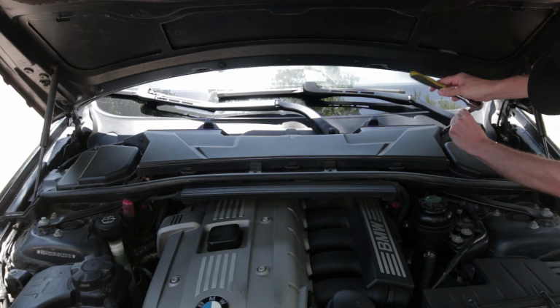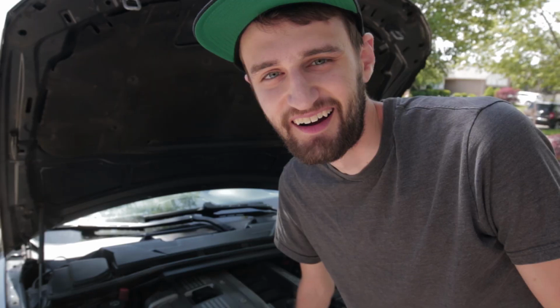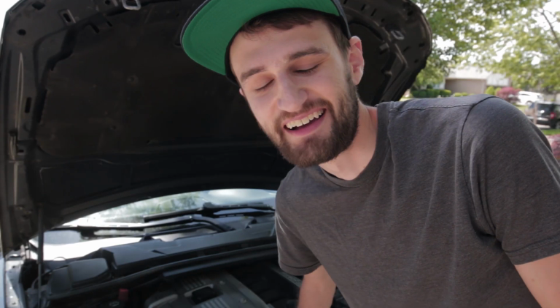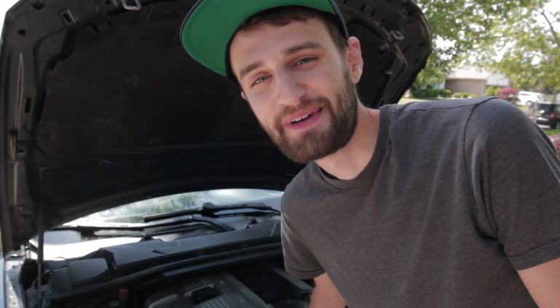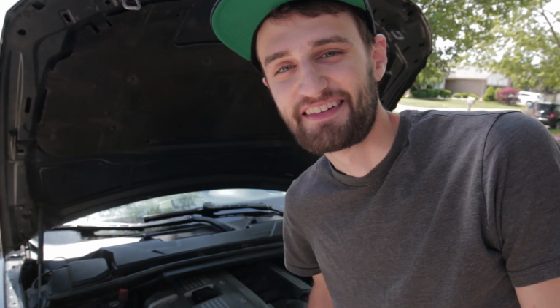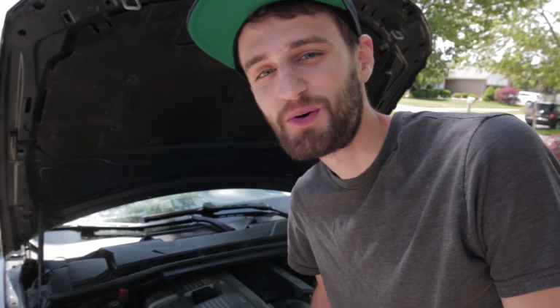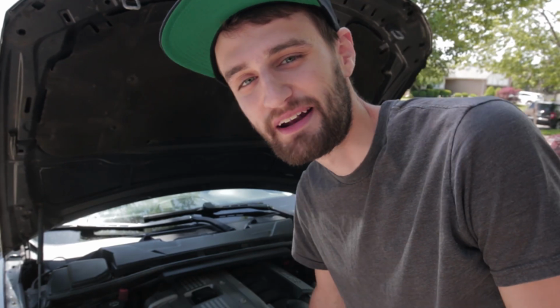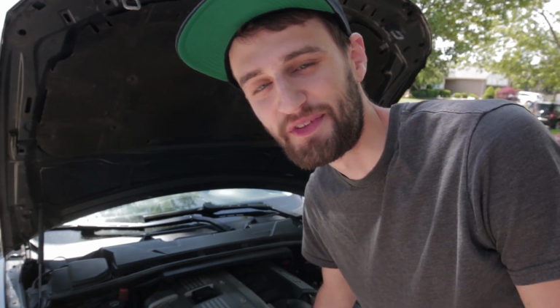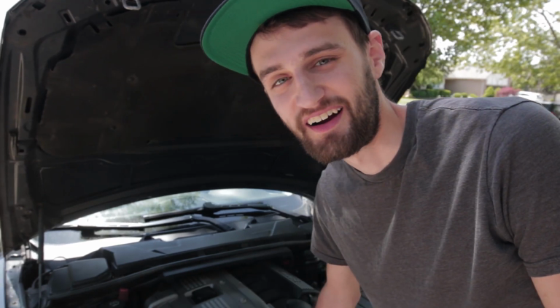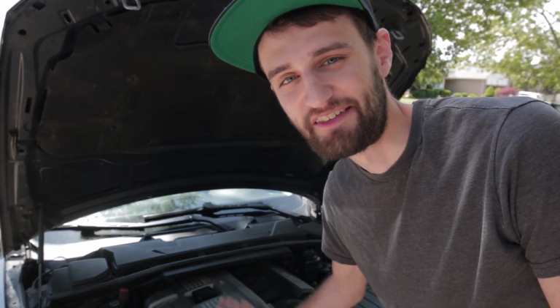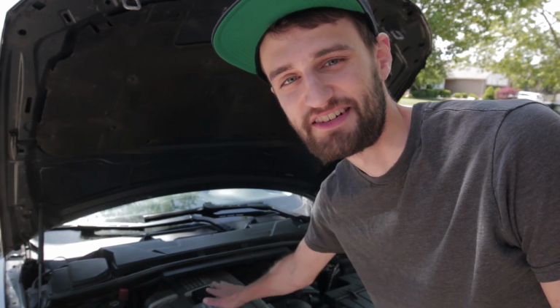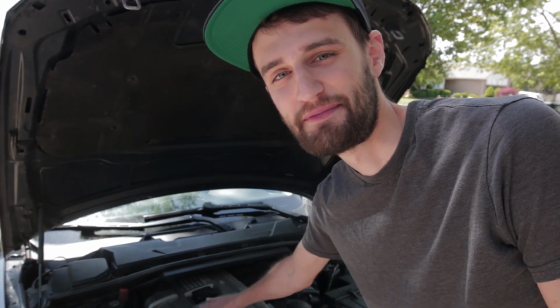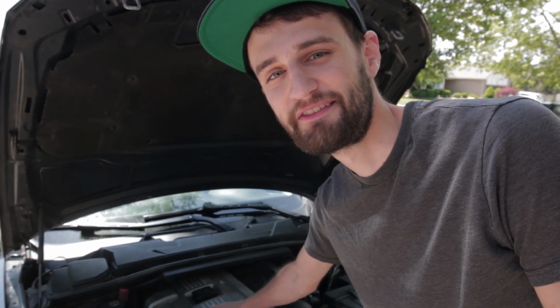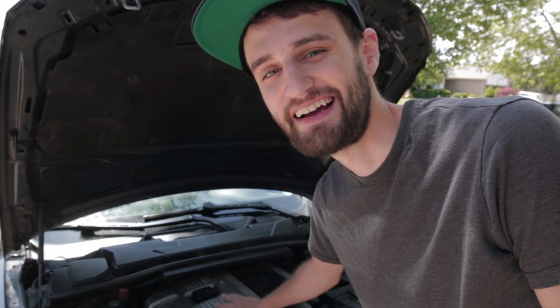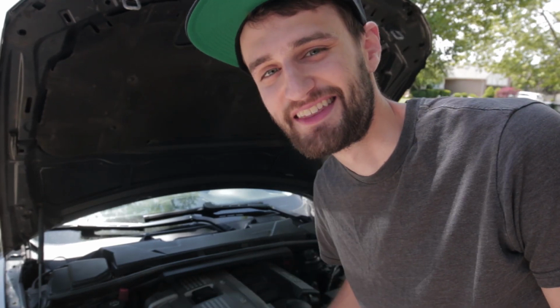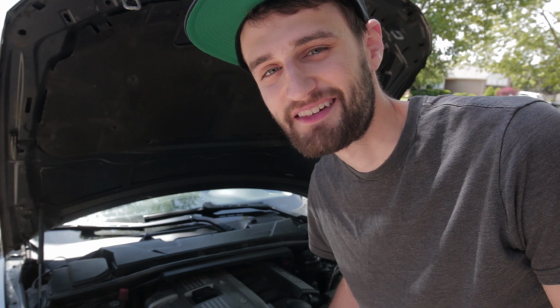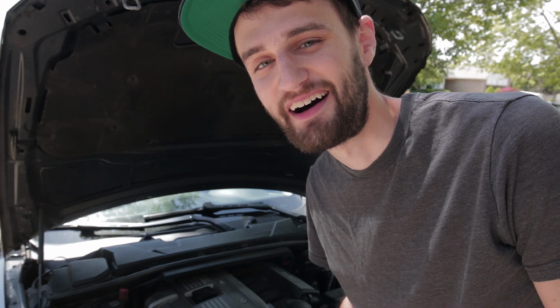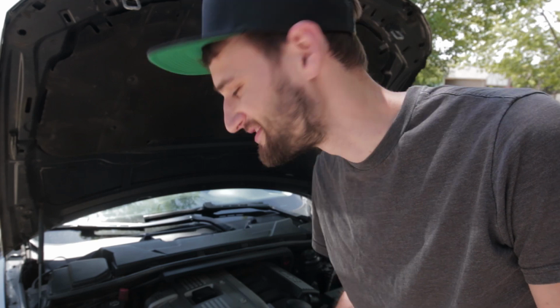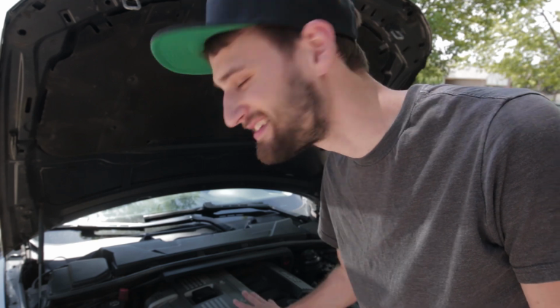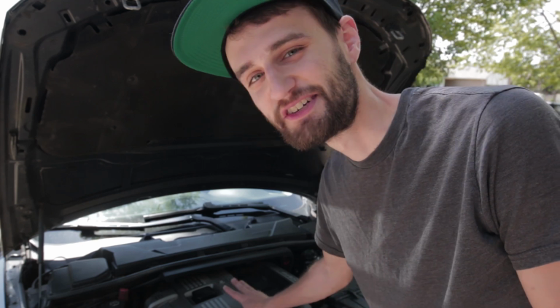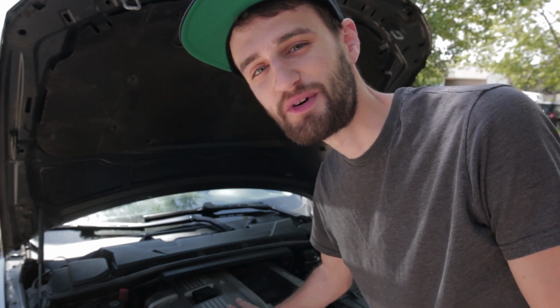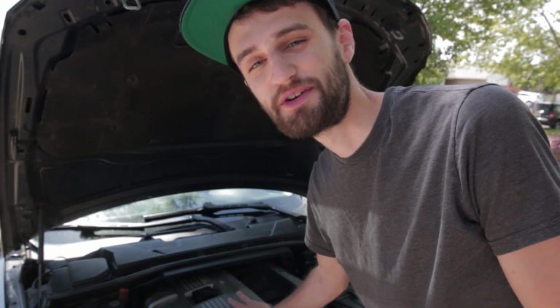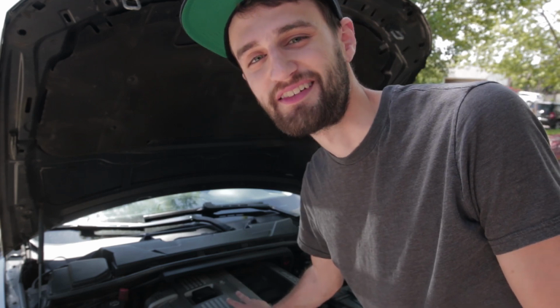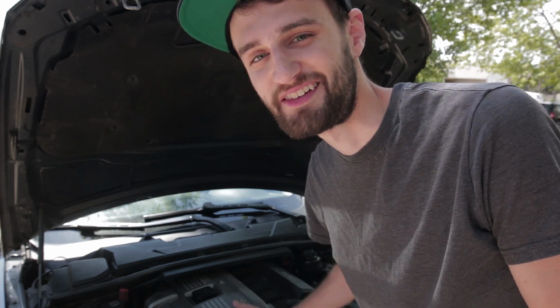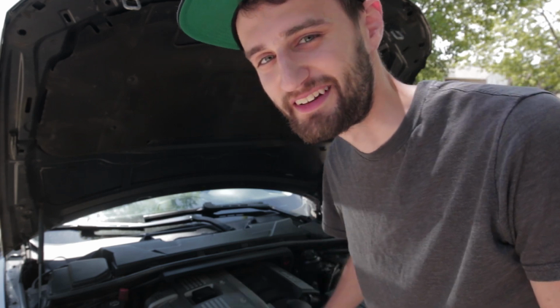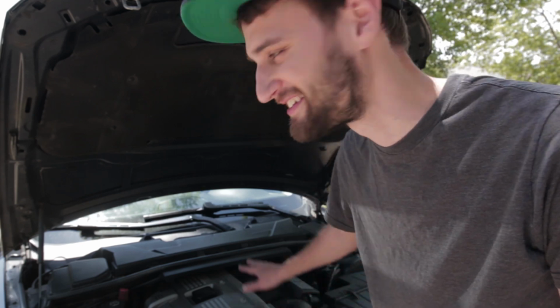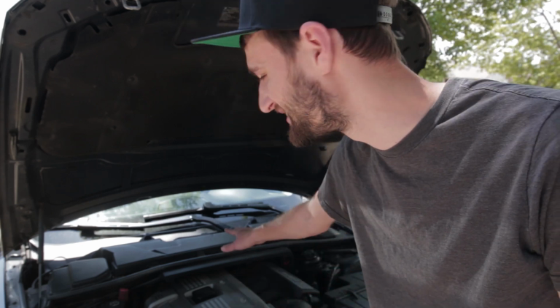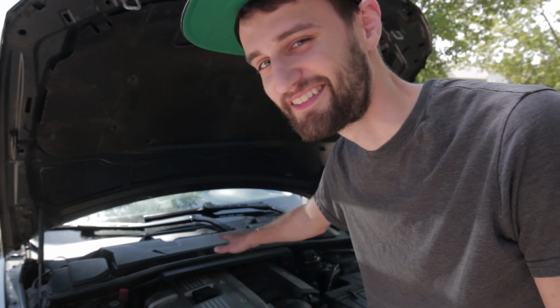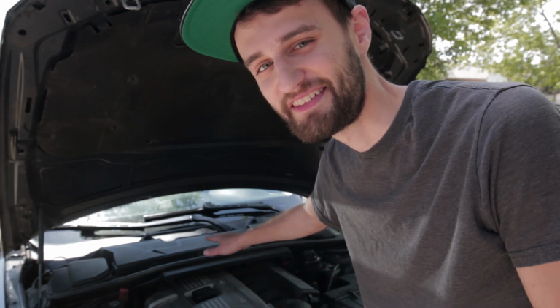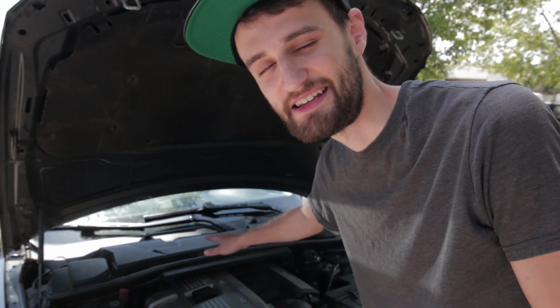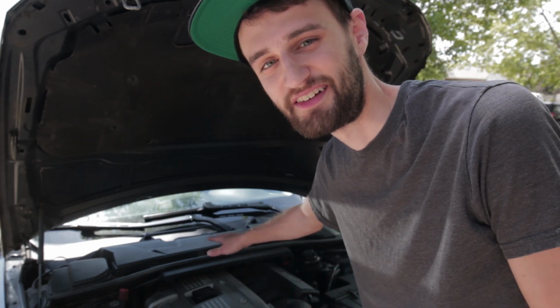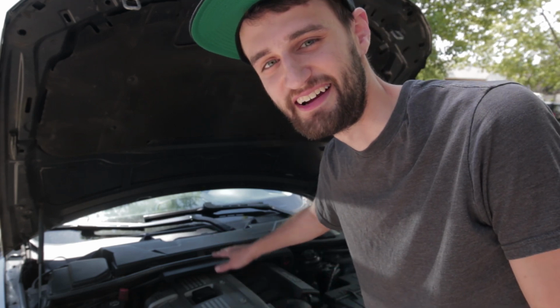I'll be honest — in the whole time that I've owned this car I've never changed the cabin air filter, and to the best of my knowledge this is the original one from 2006. So I'm really nervous to take this cover off and see what's under there.